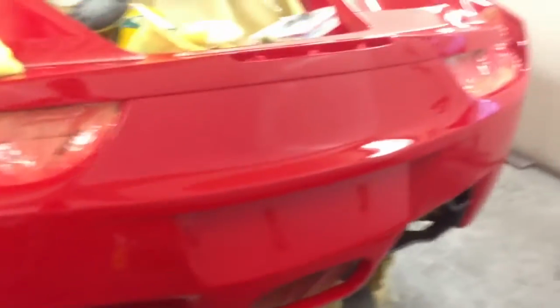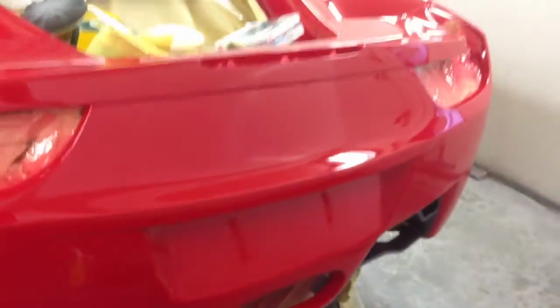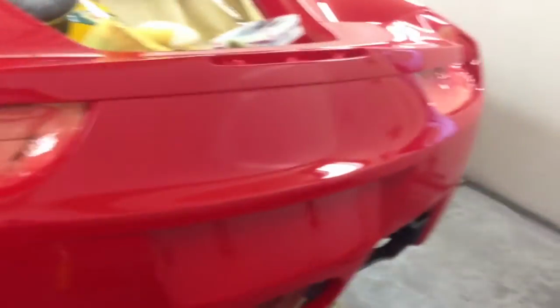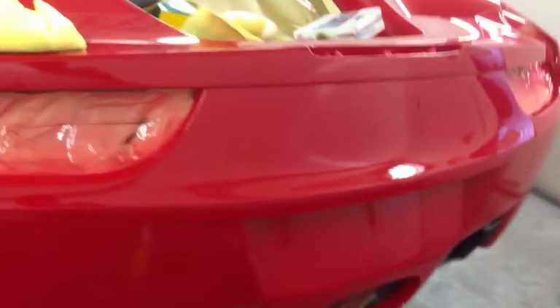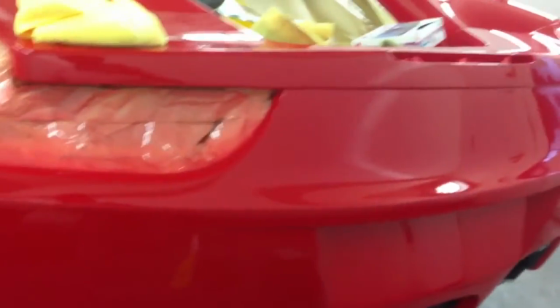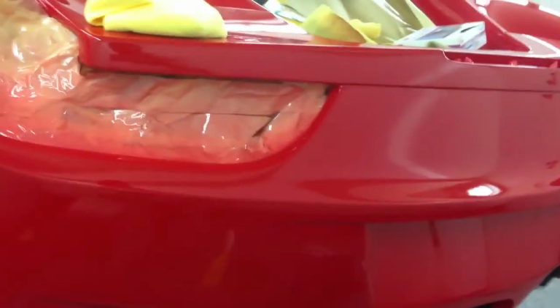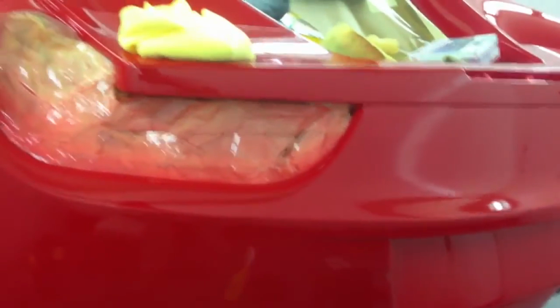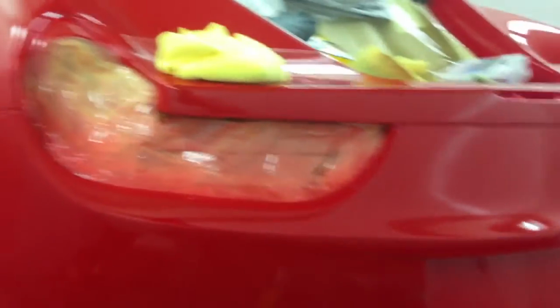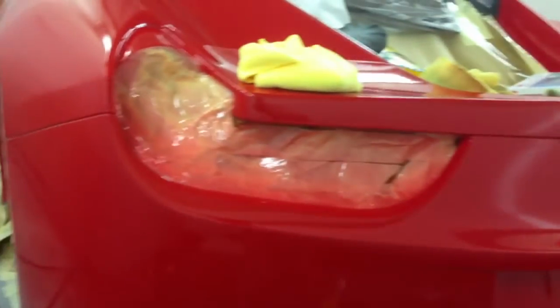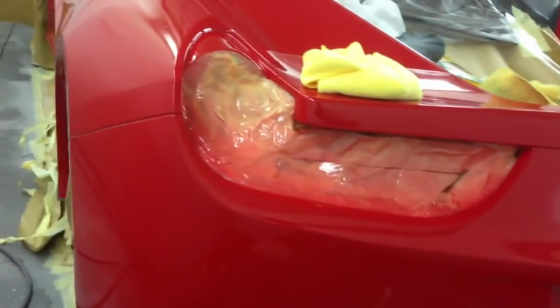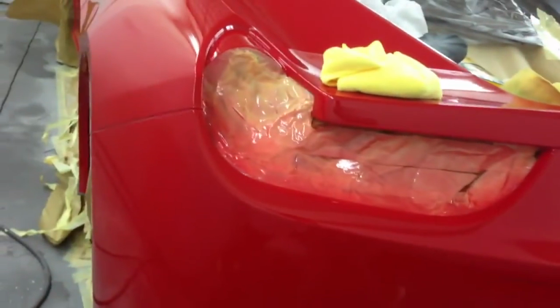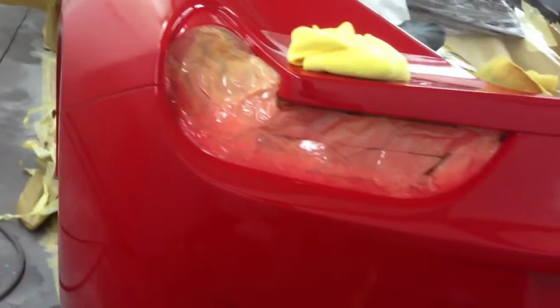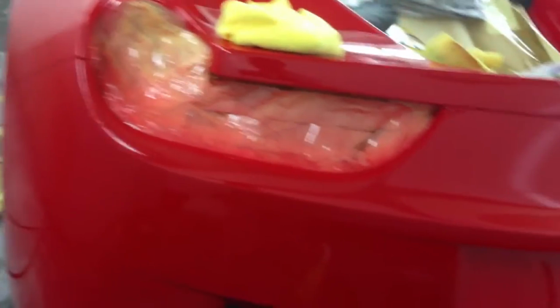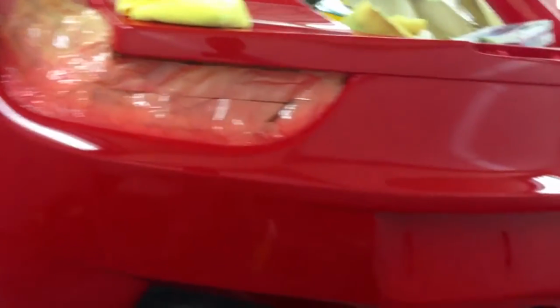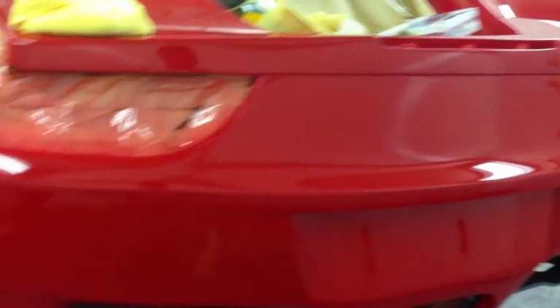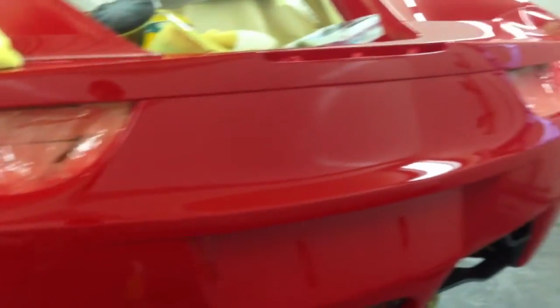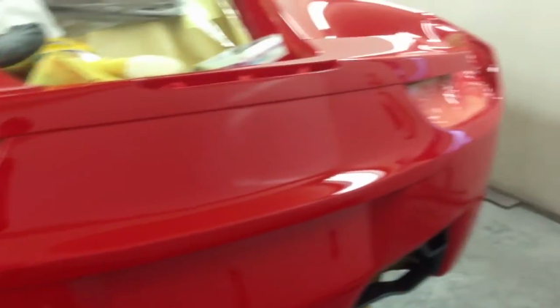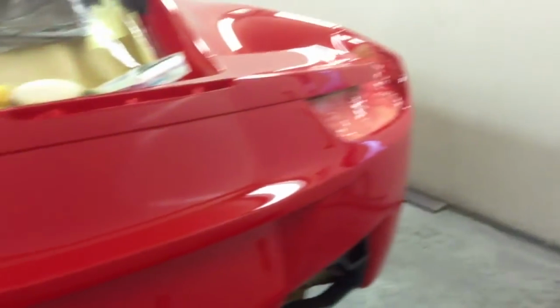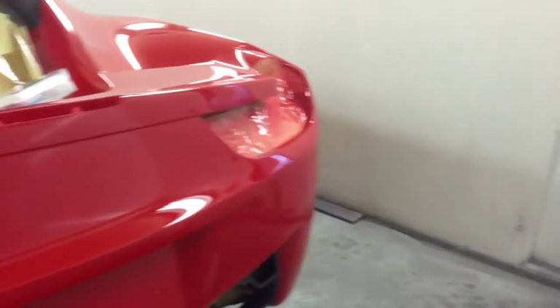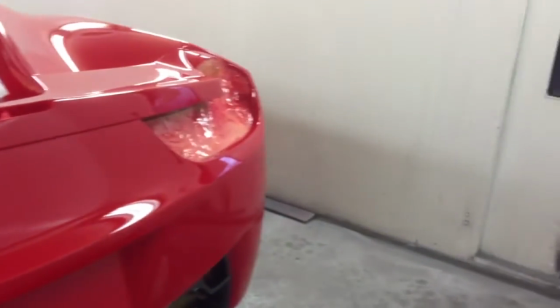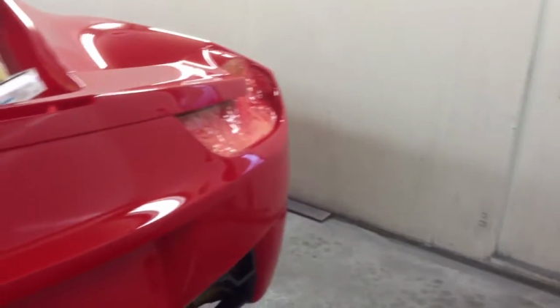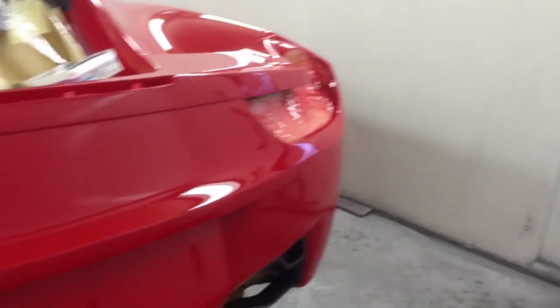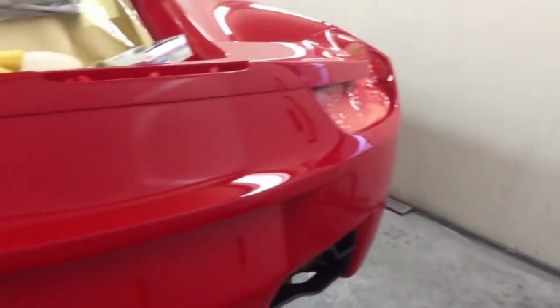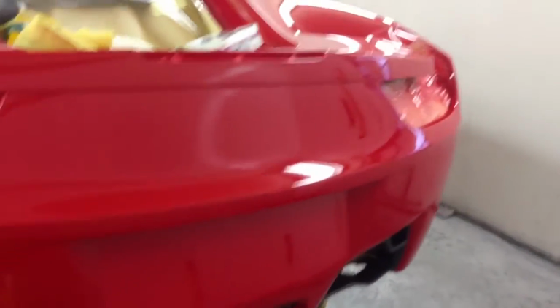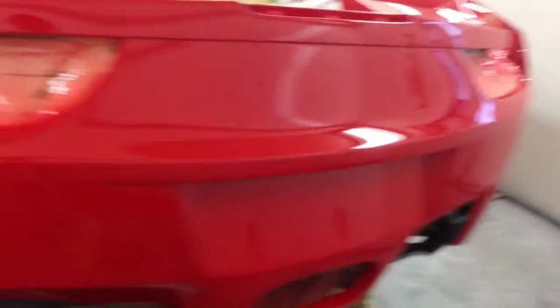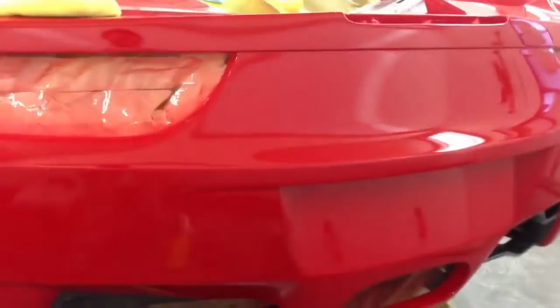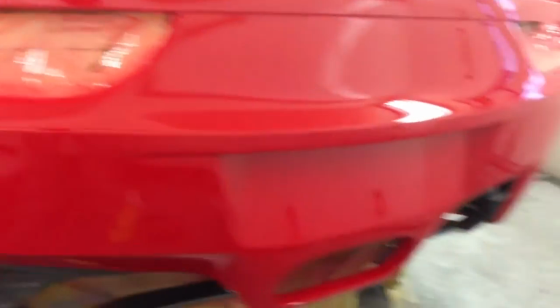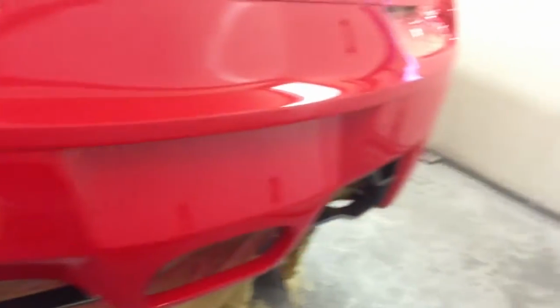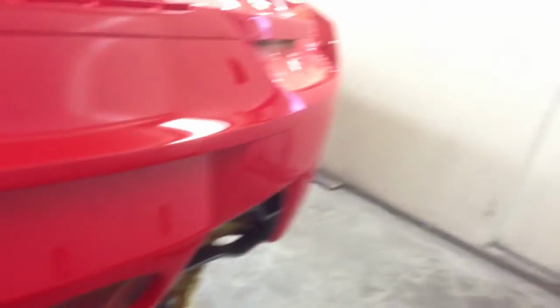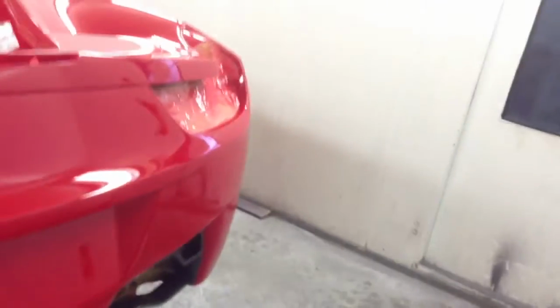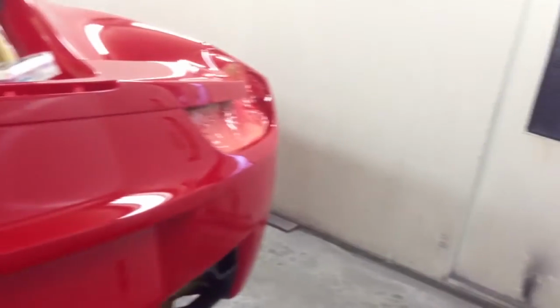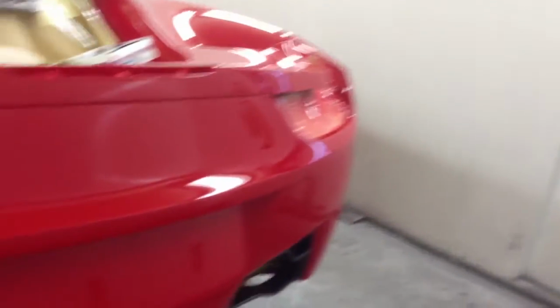Hopefully tomorrow I'll be going across all the rear bumper, so the whole rear bumper will be cut and polished. Thank you.